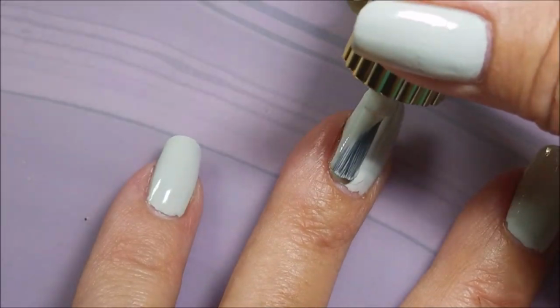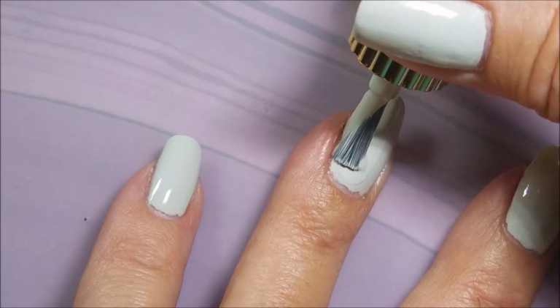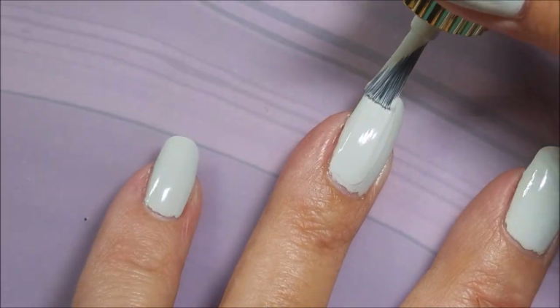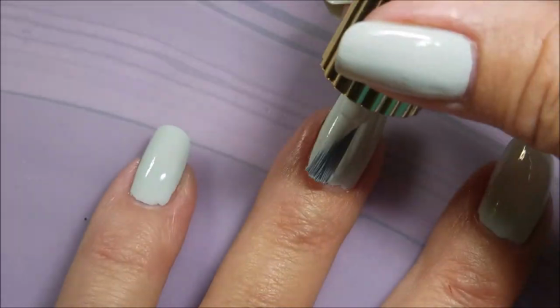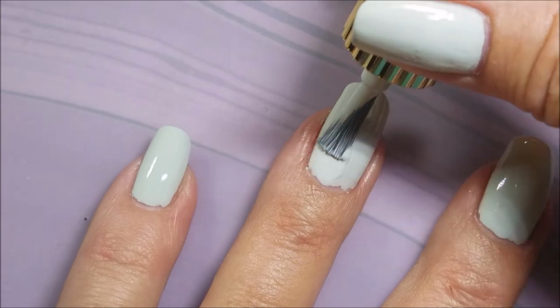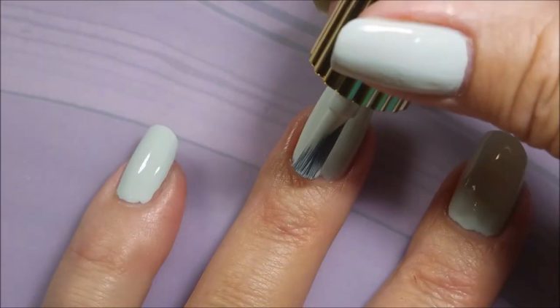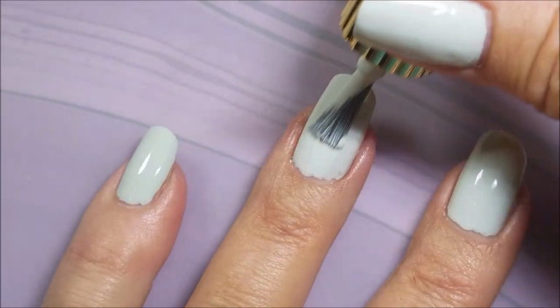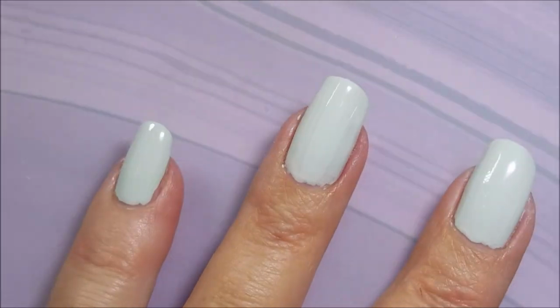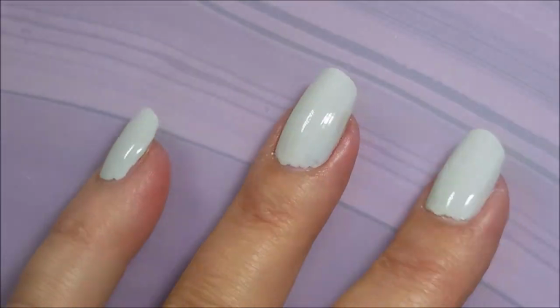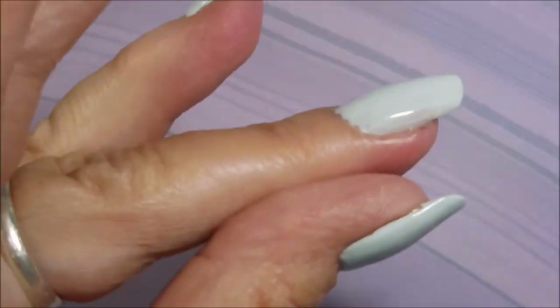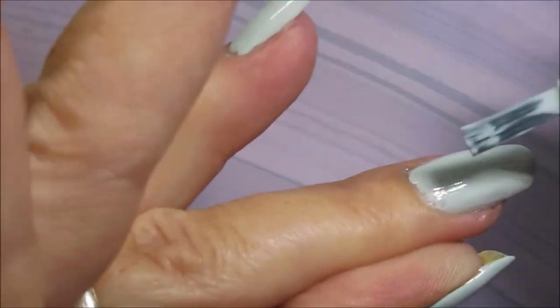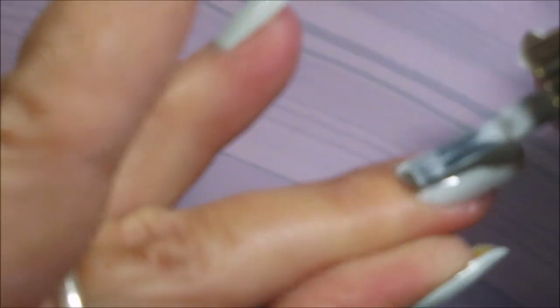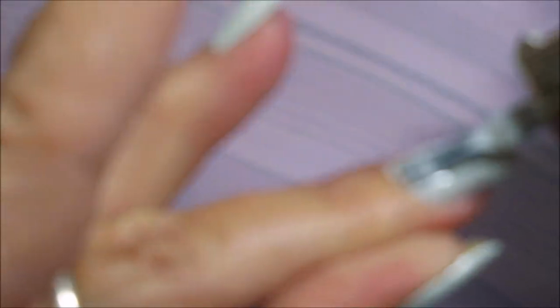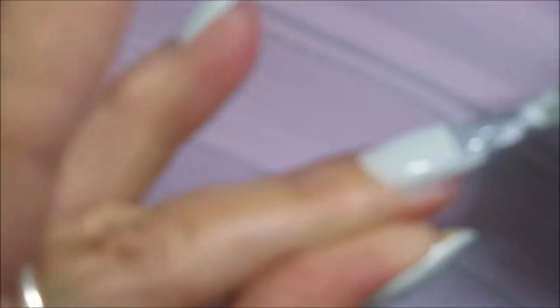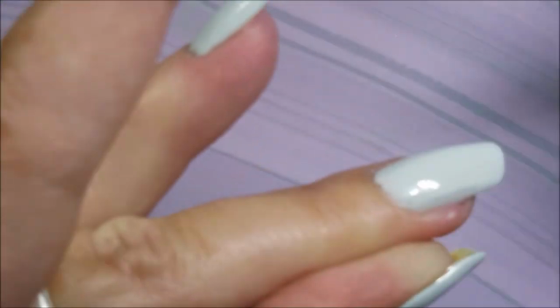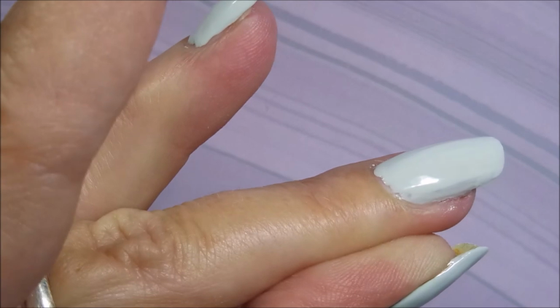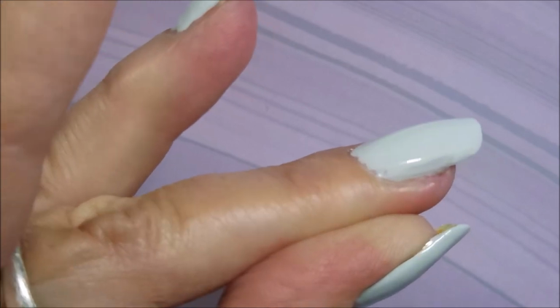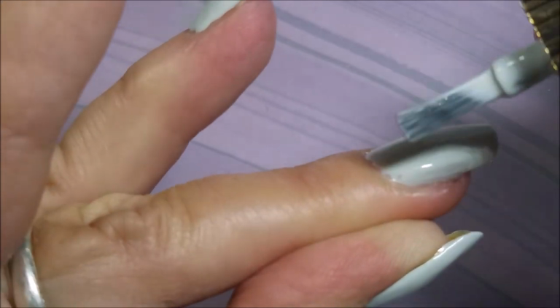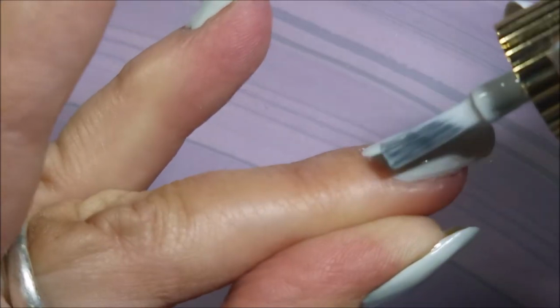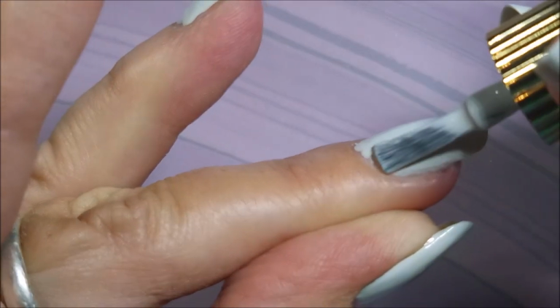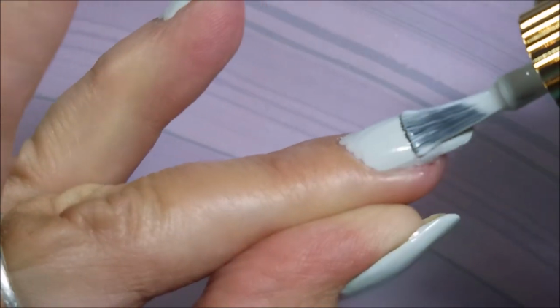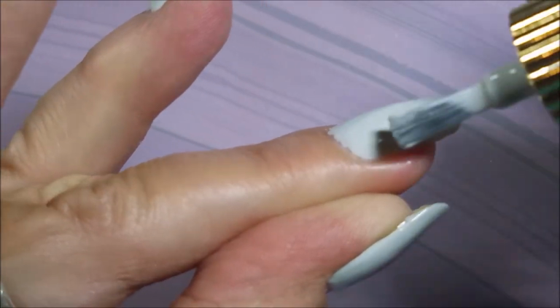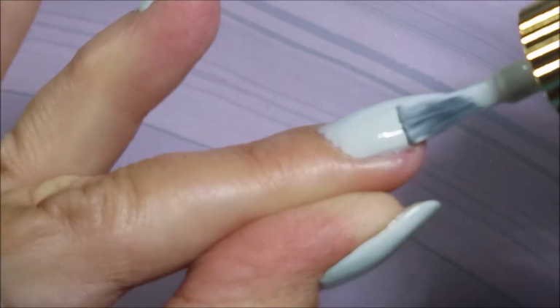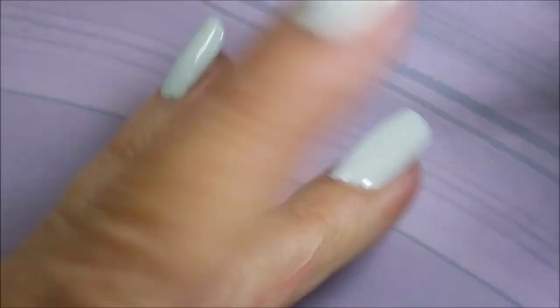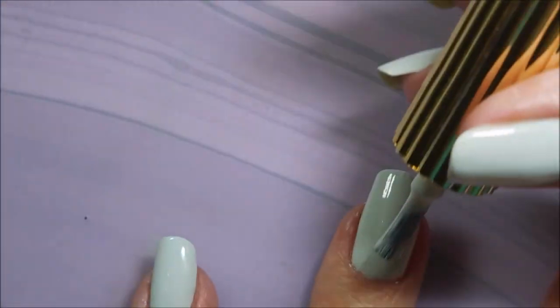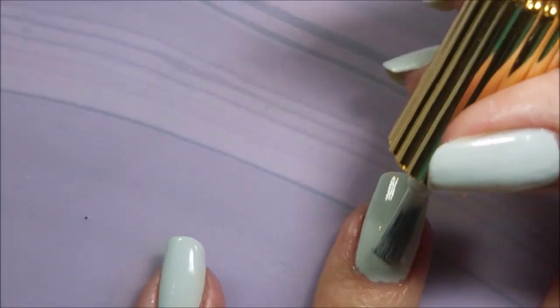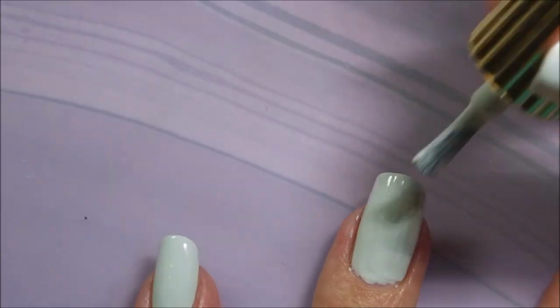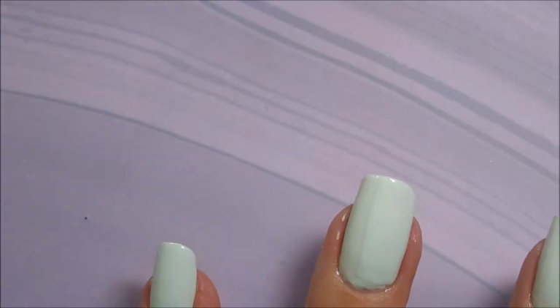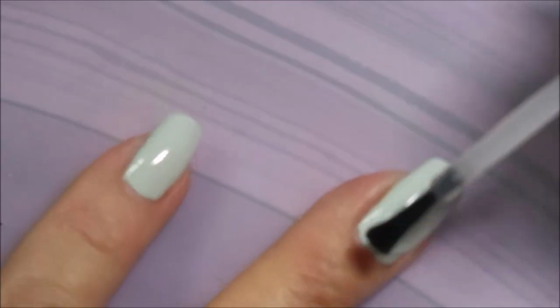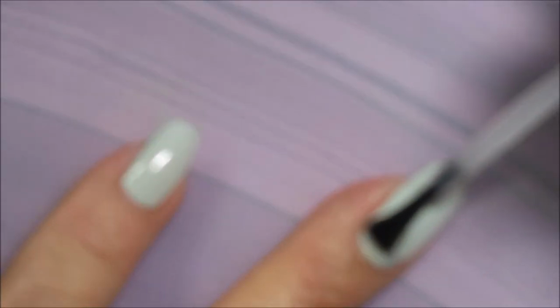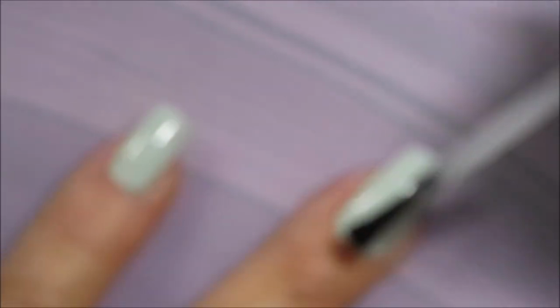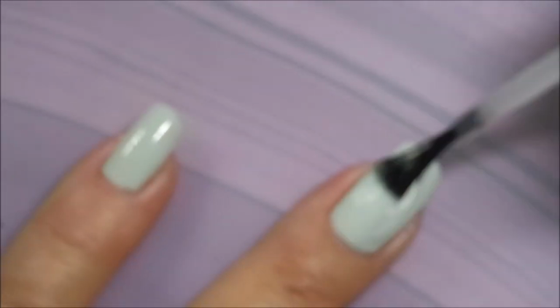It didn't self-level. It was just a streaky mess. But I wanted that color on my nails so bad for my birthday, so I'll put up with it. I make it up to myself here in just a little bit, and you'll see what I'm talking about.